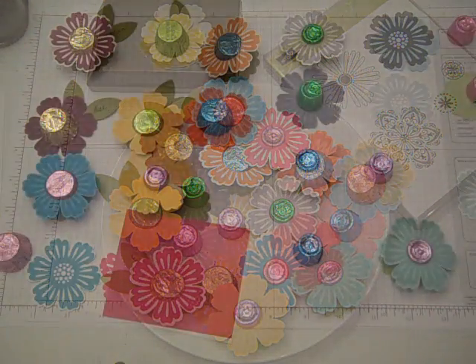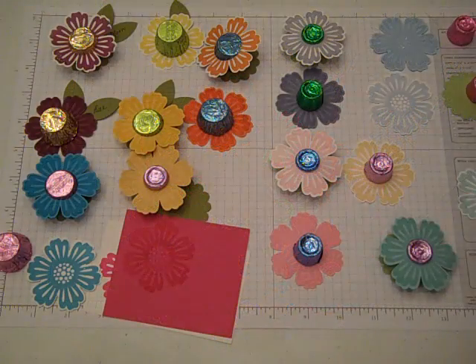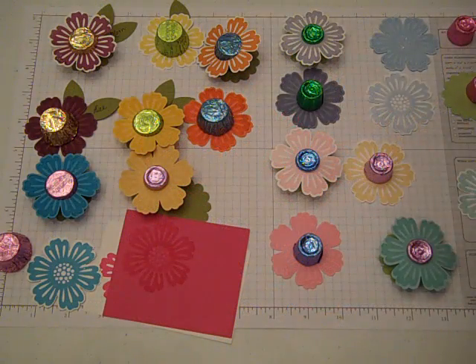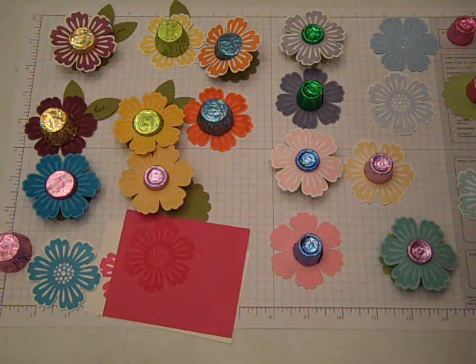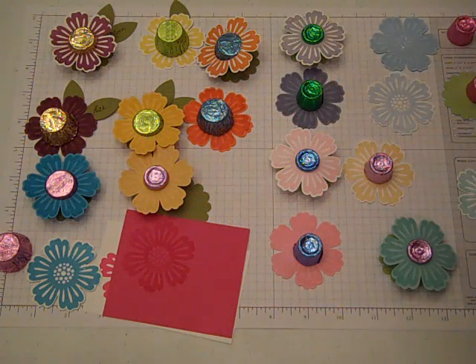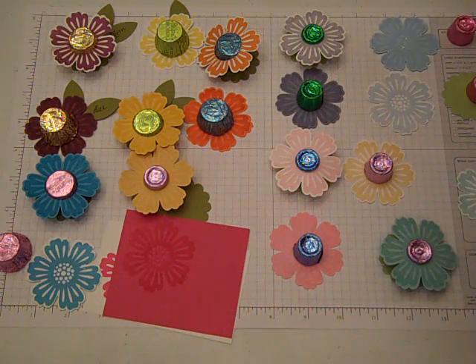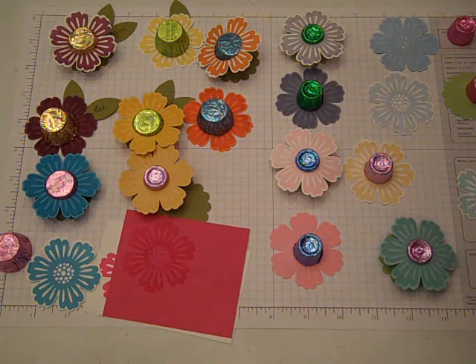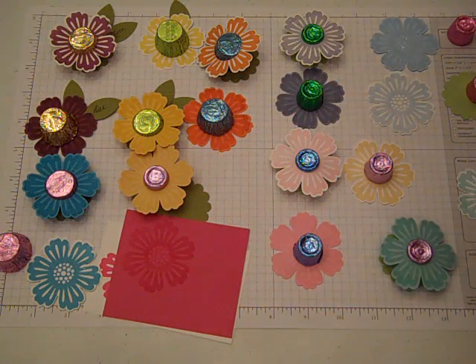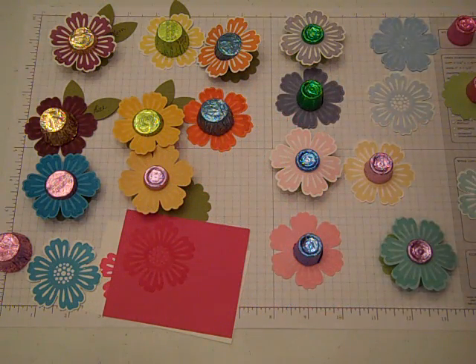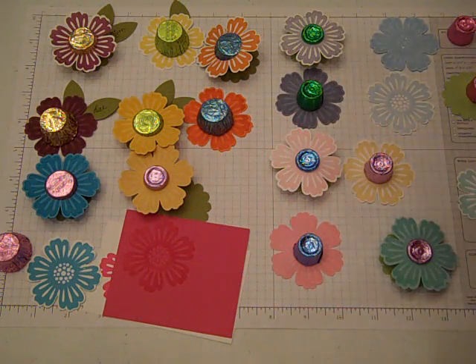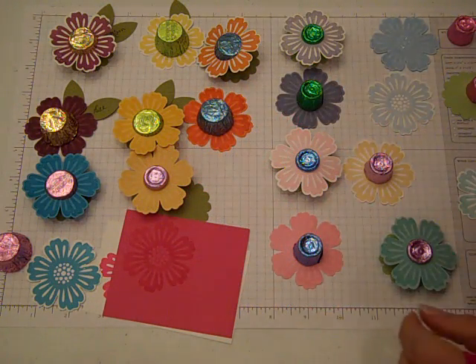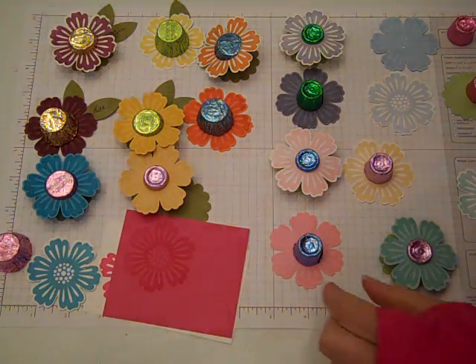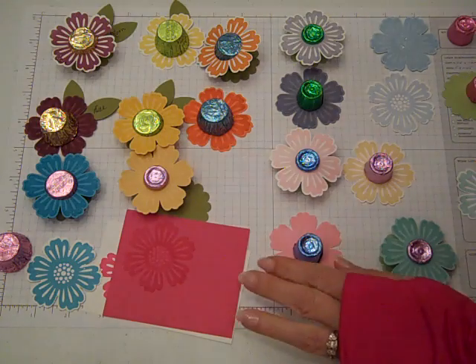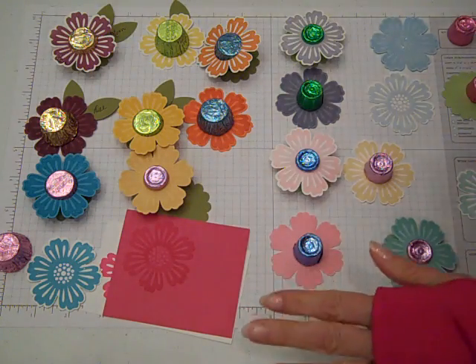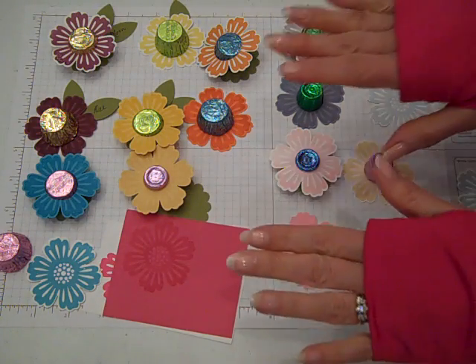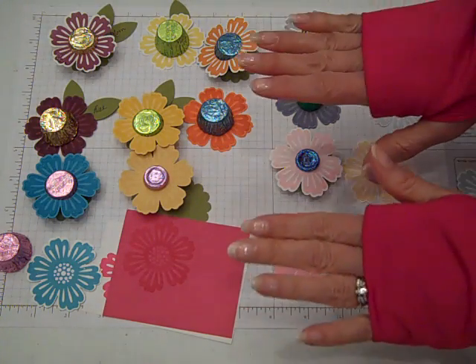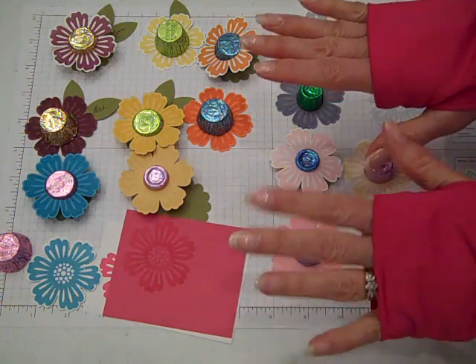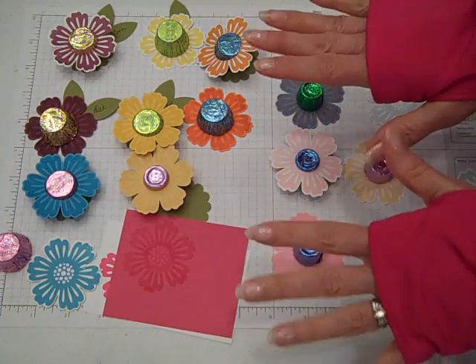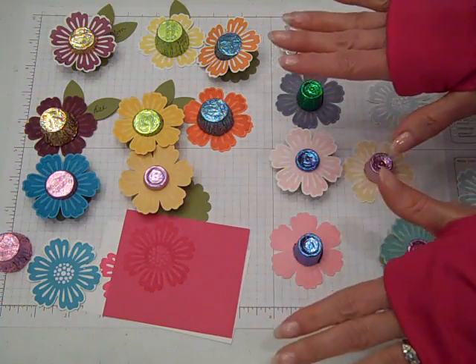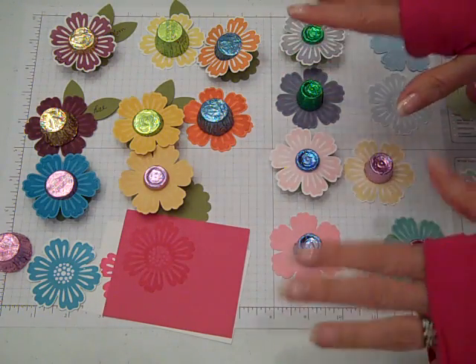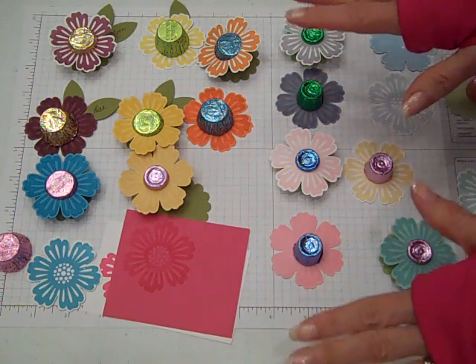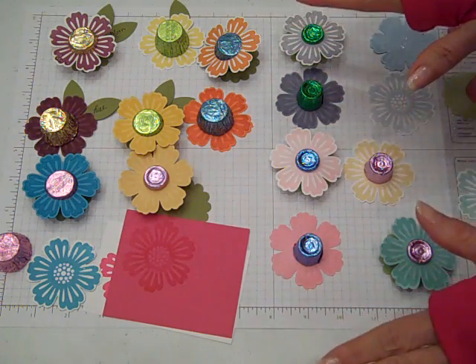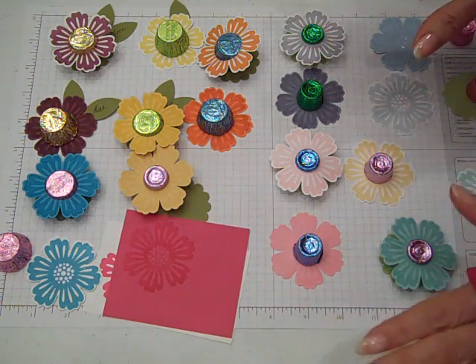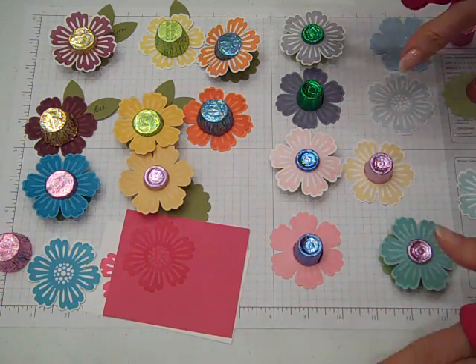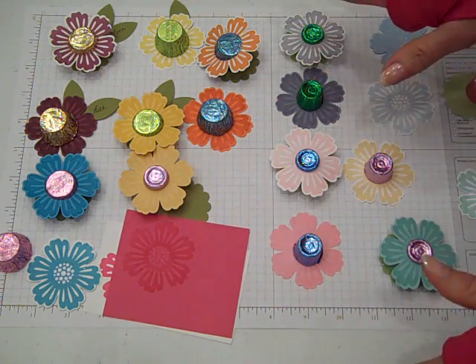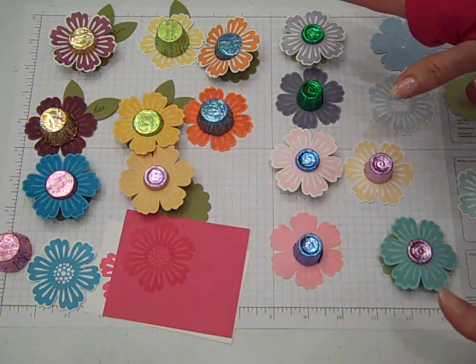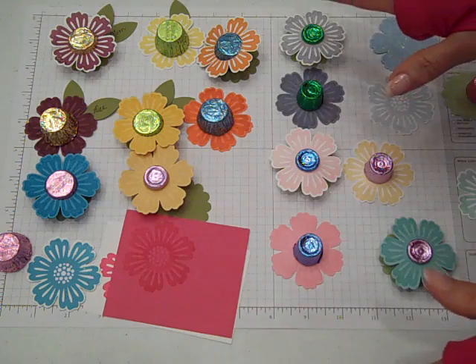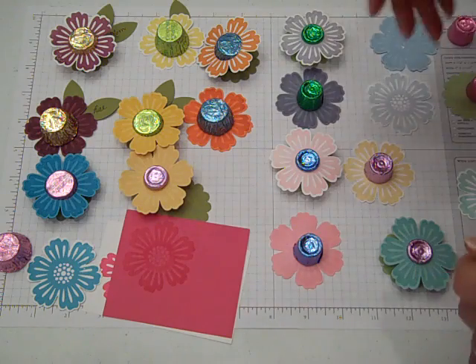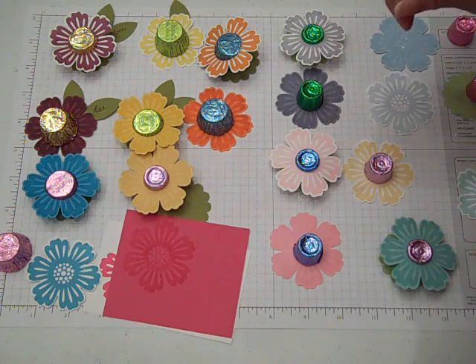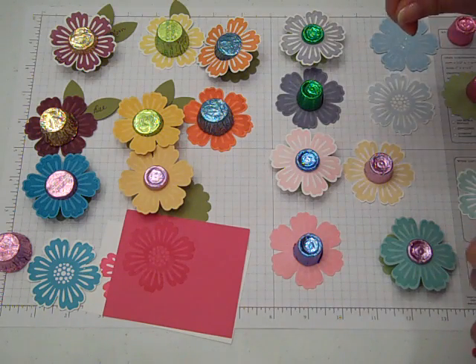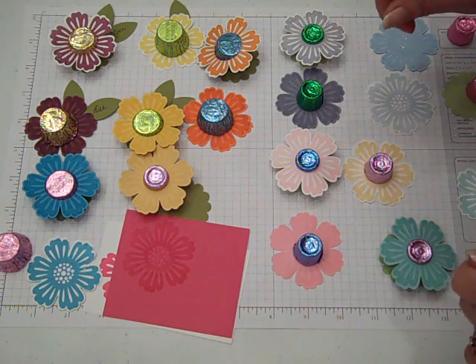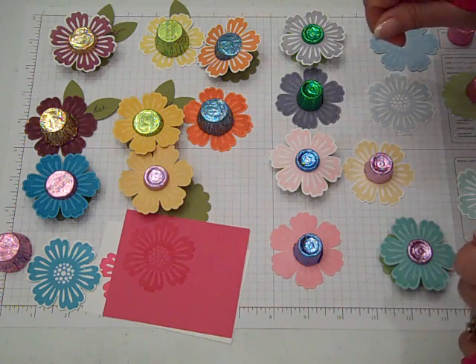Hi everybody! Thanks for joining Create with Dee. Today we're going to make some flower treats. They are so perfect for Easter, springtime, and summer get-togethers.